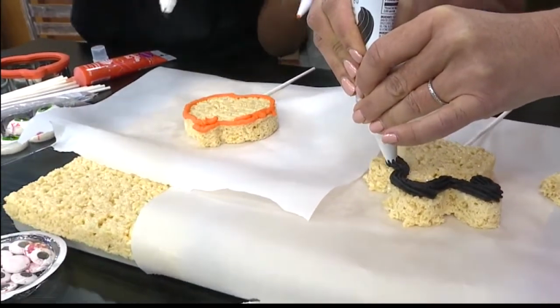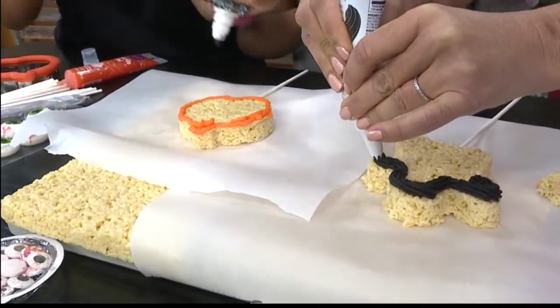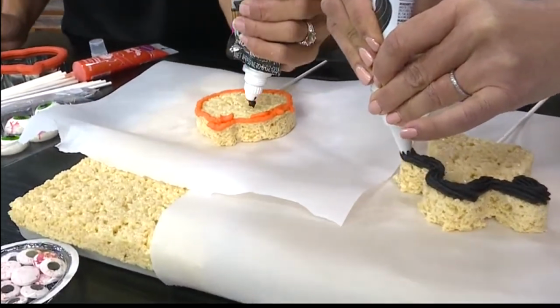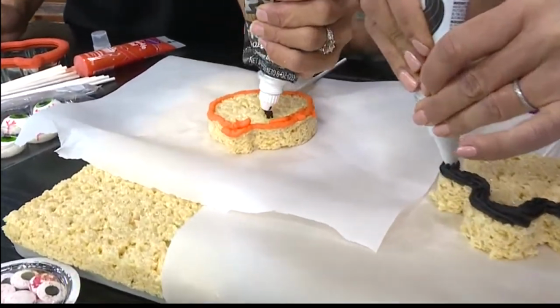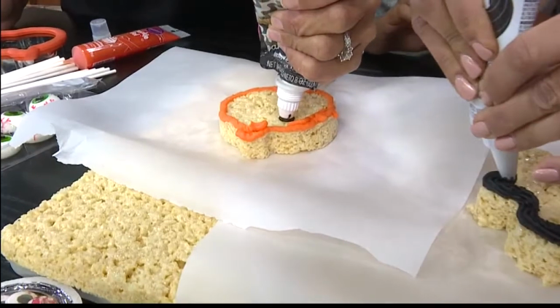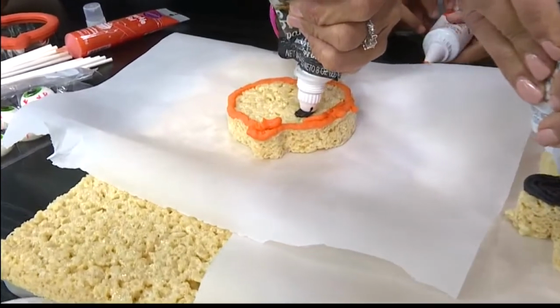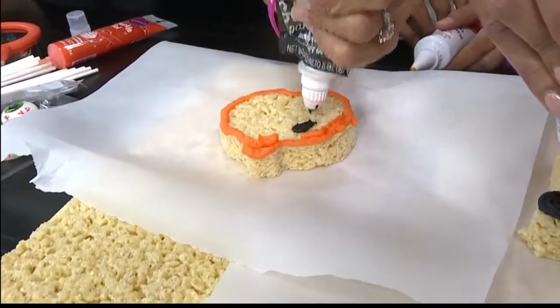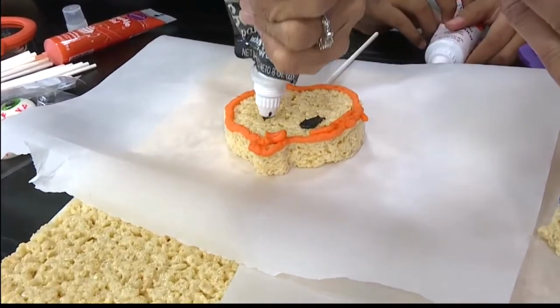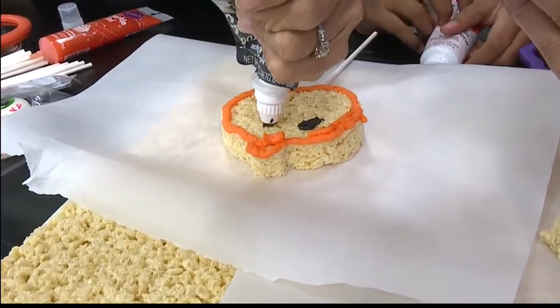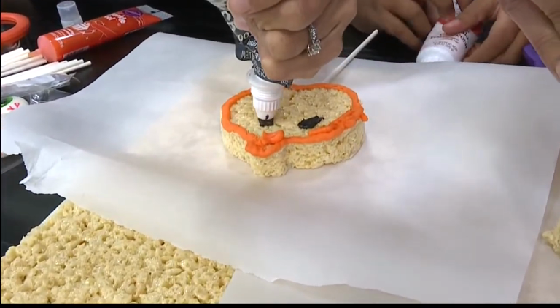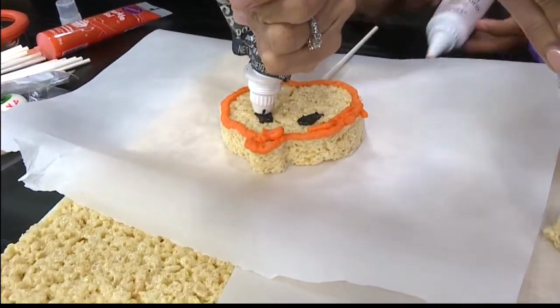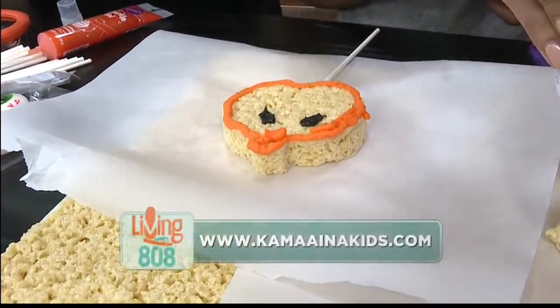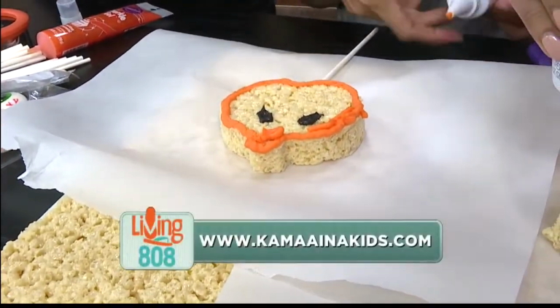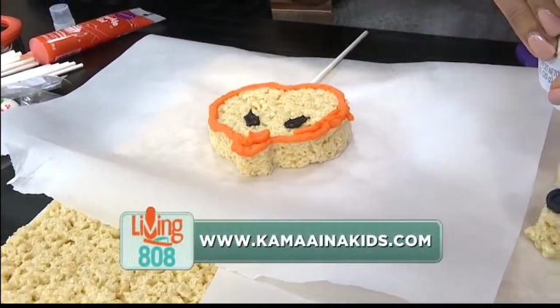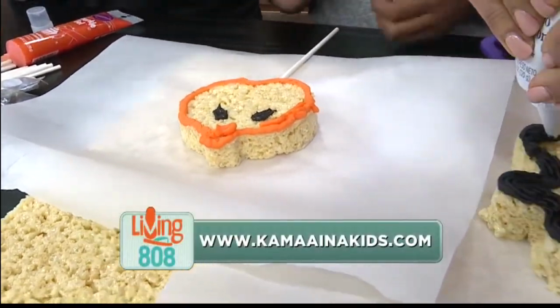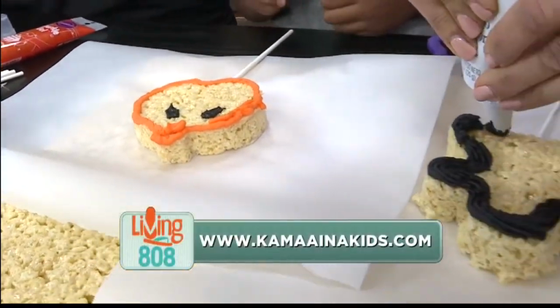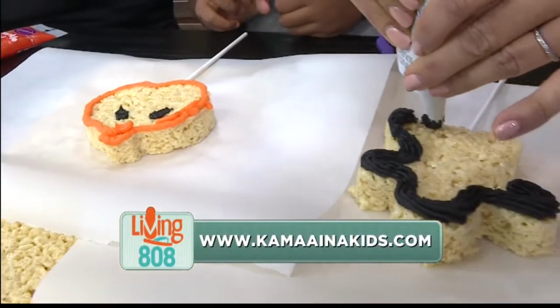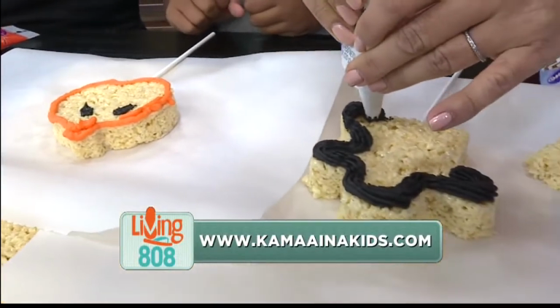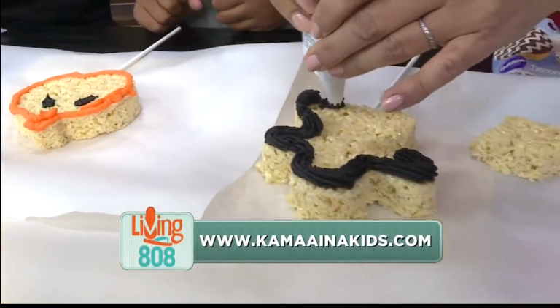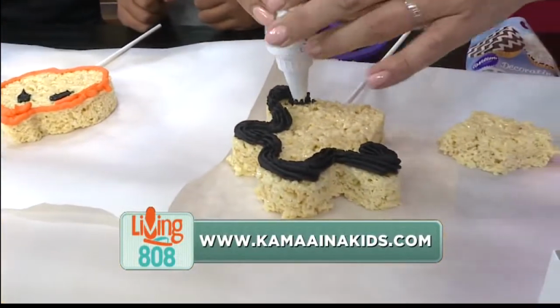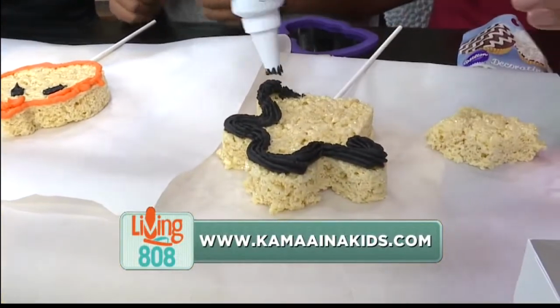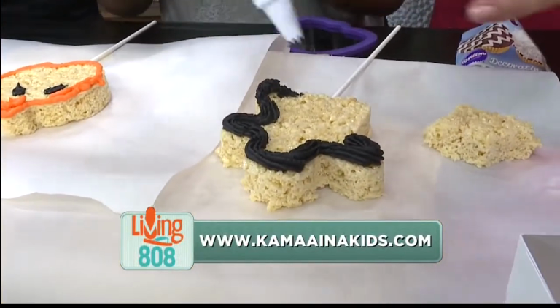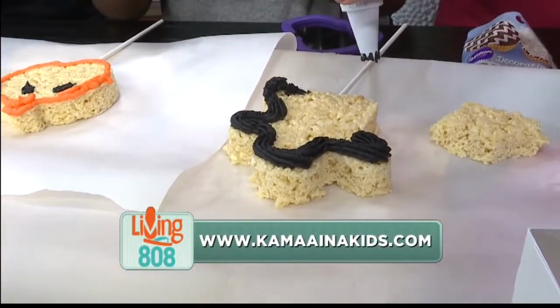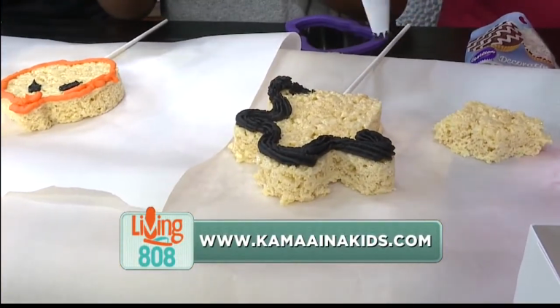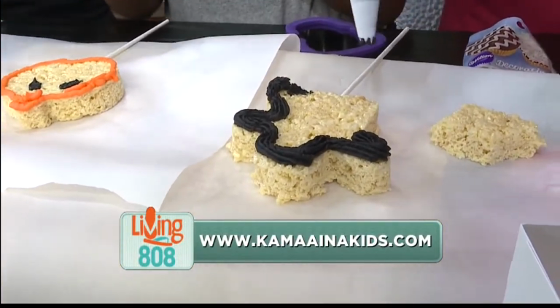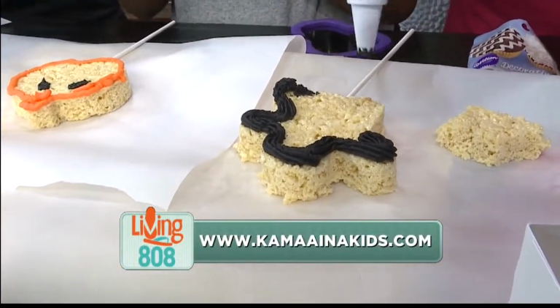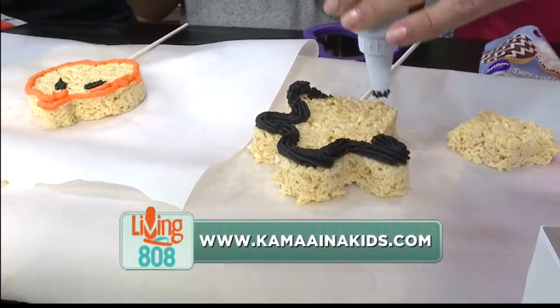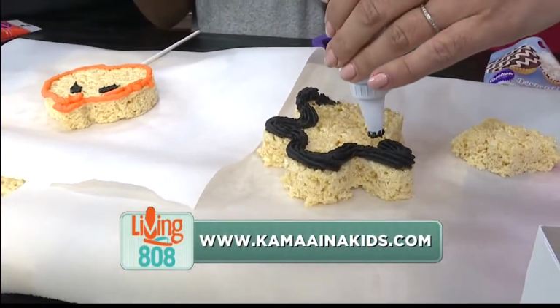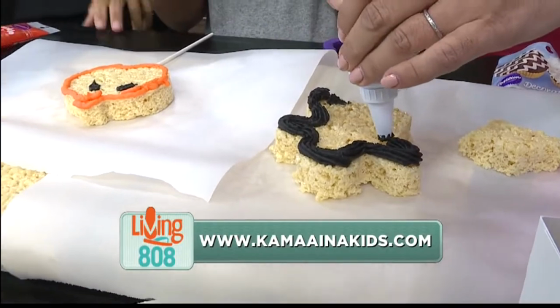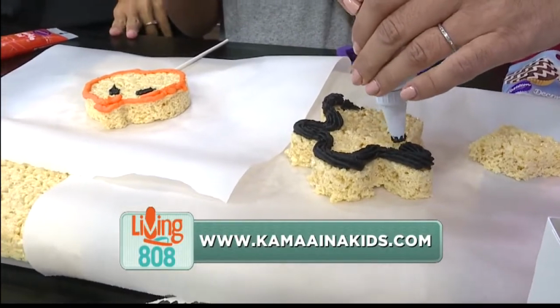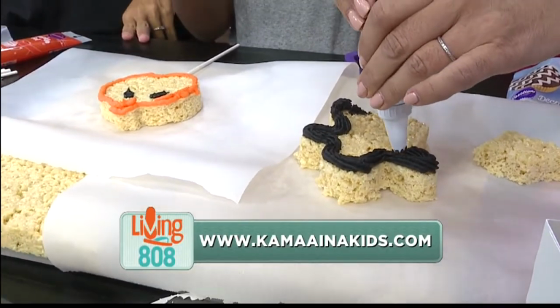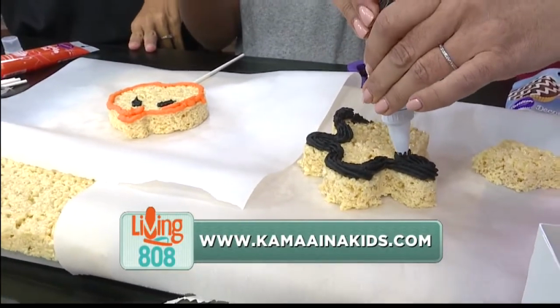We'll do some eyes — I'm going to do the eyes. It's very hard to do this without just eating it. I always have to remind the kids, don't lick your fingers — this is going to your friends.